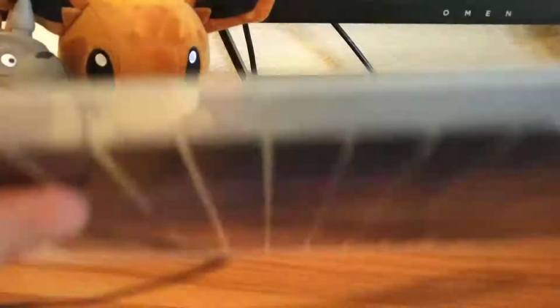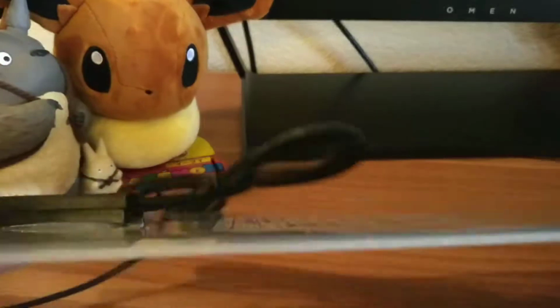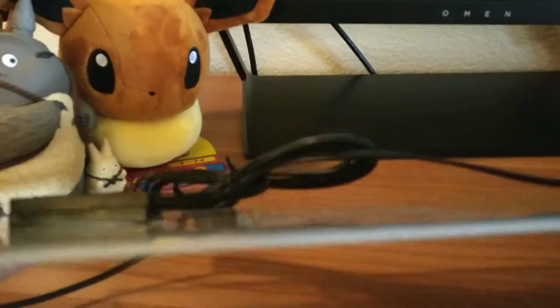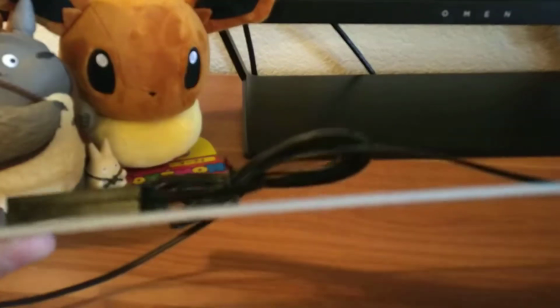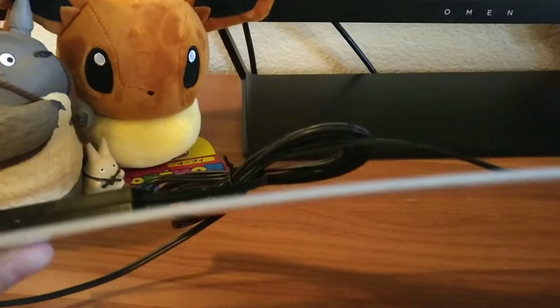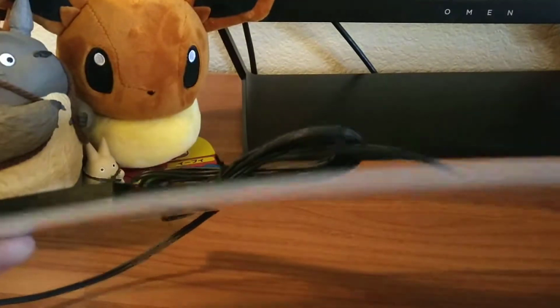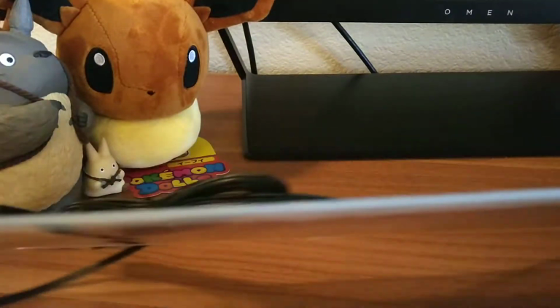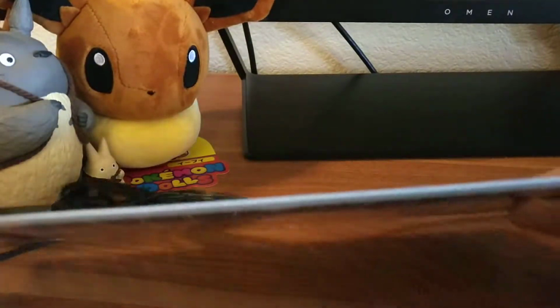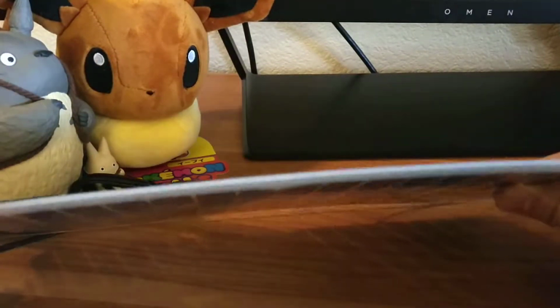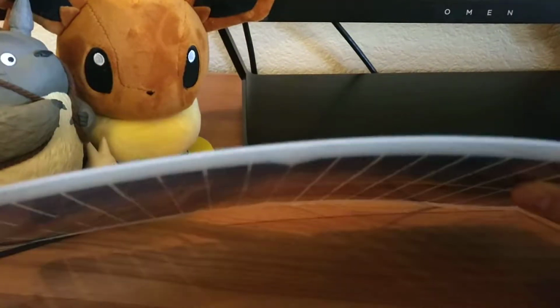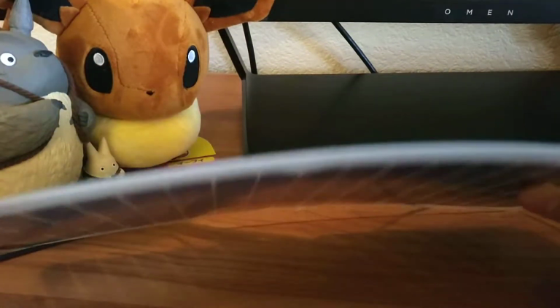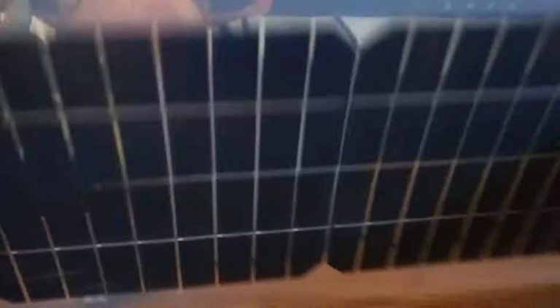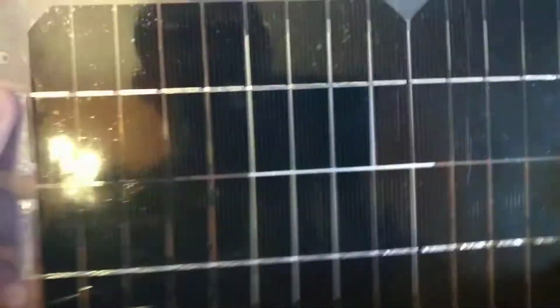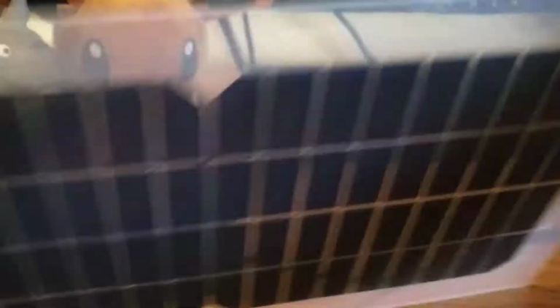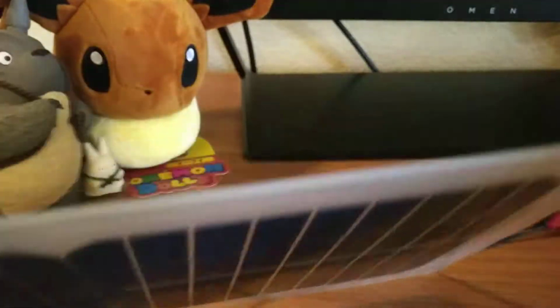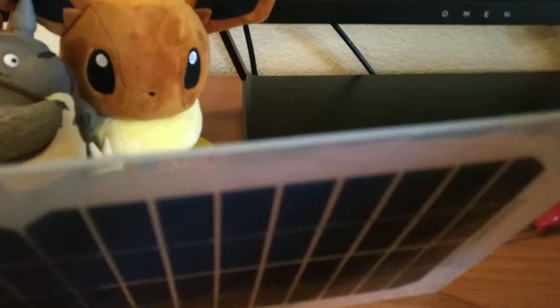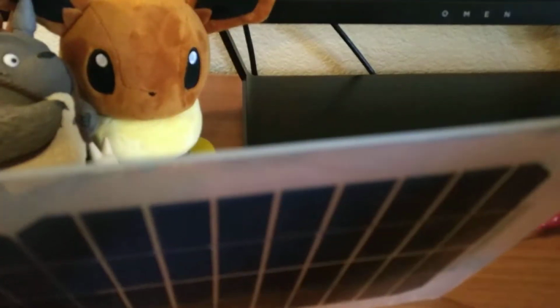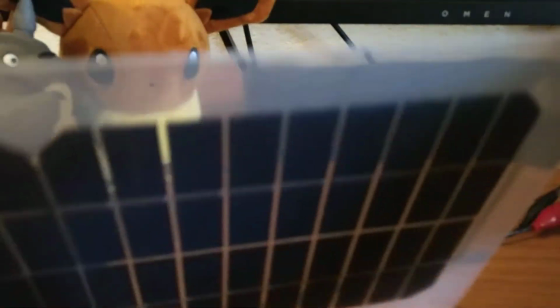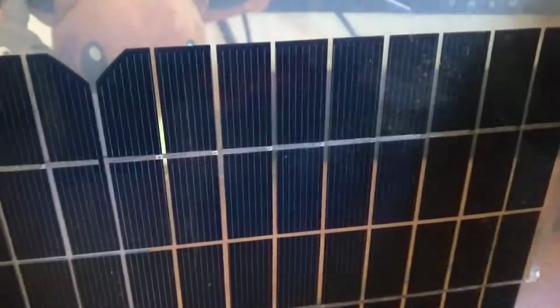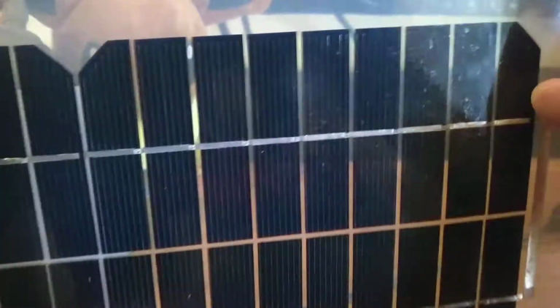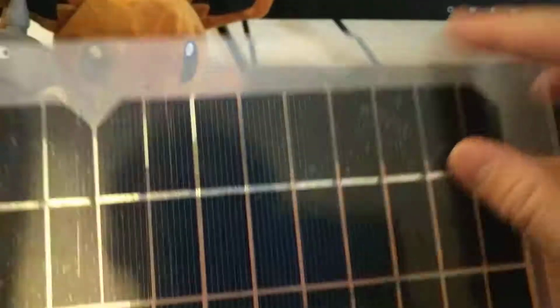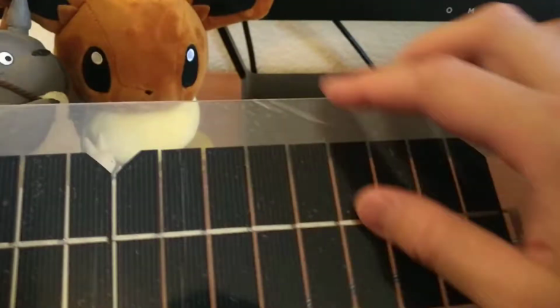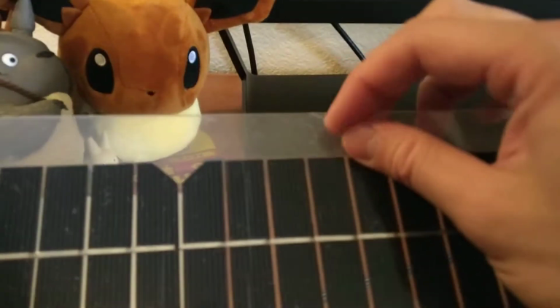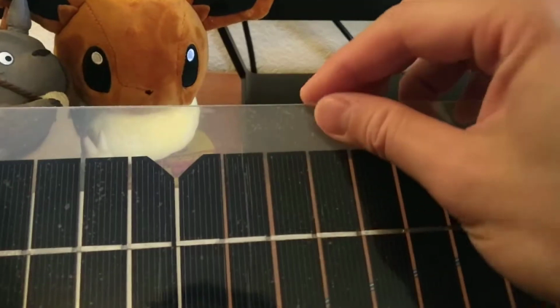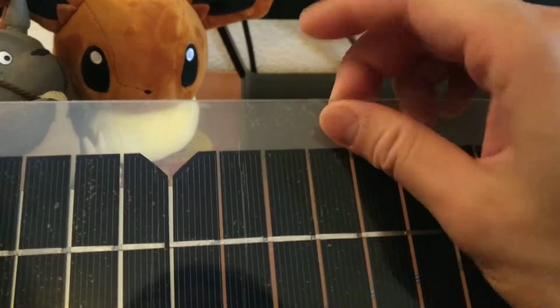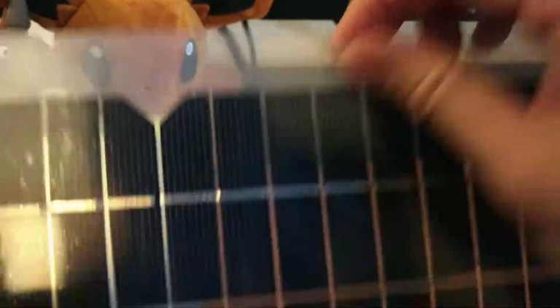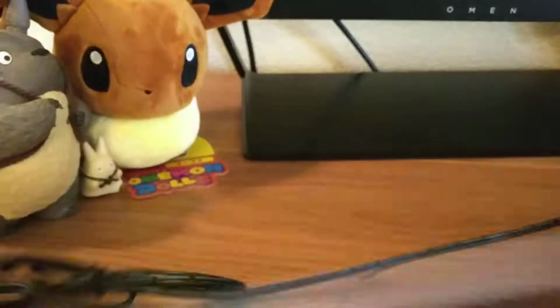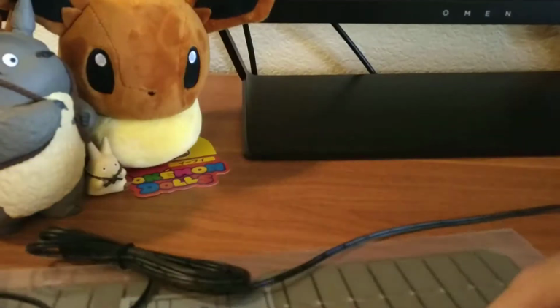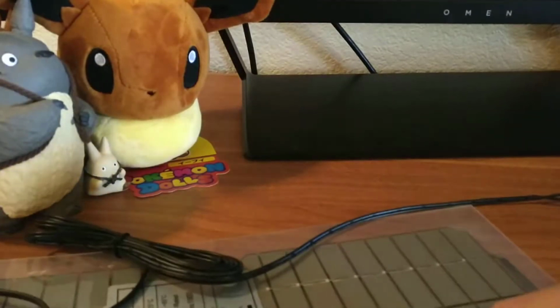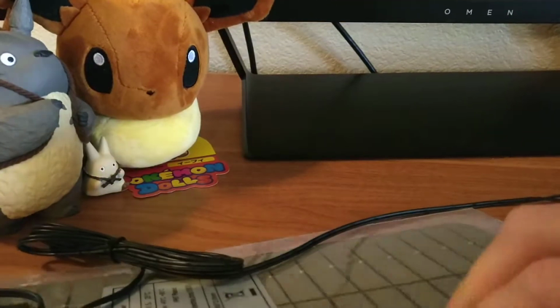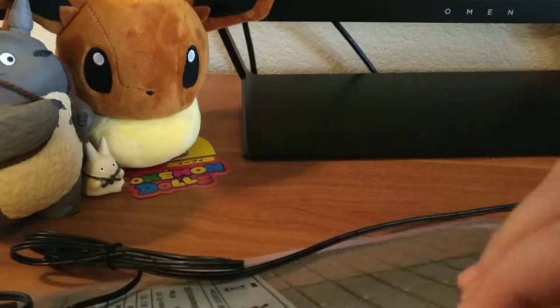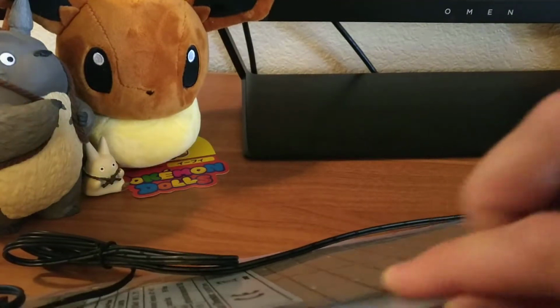It does look like it's just plastic. Let's see it bend. Looks like you can't take off this film right there. And there's none on the bottom too.